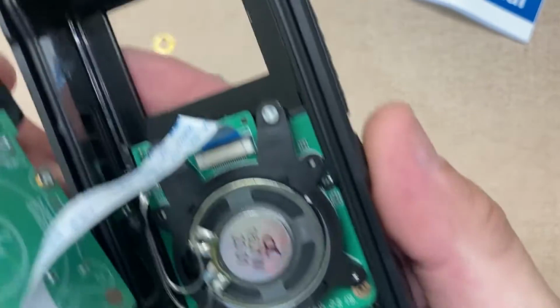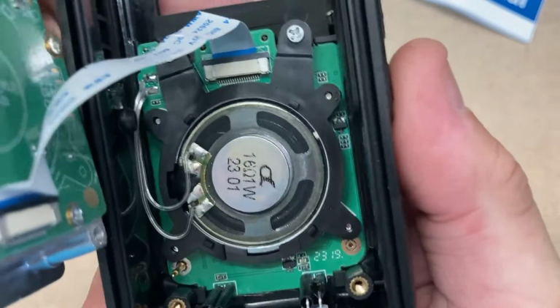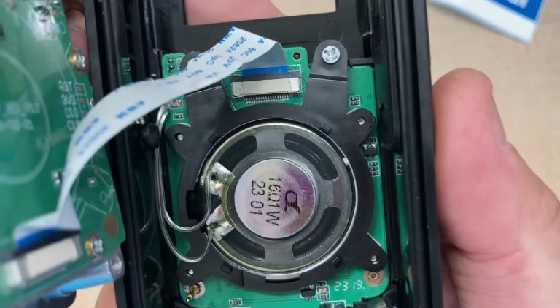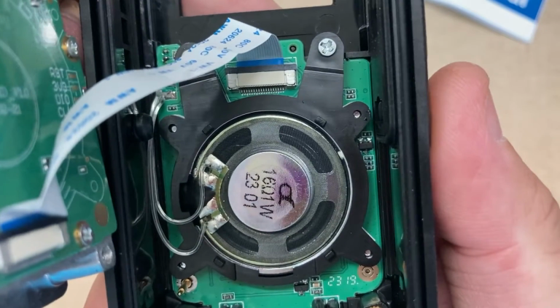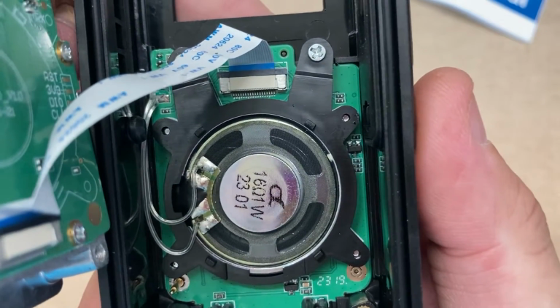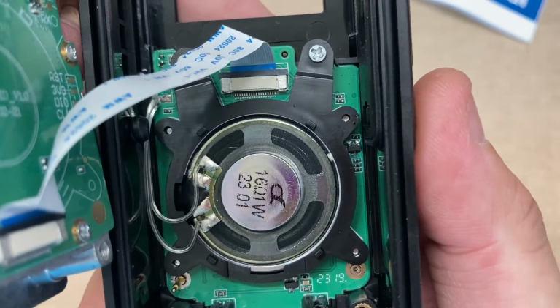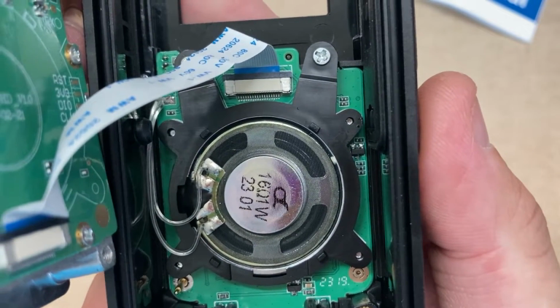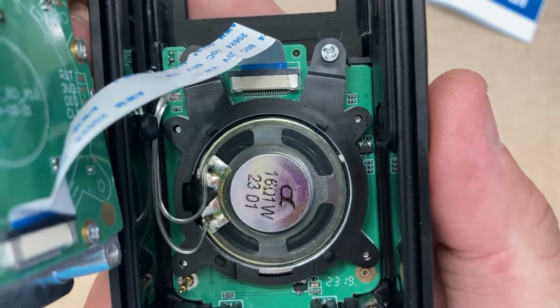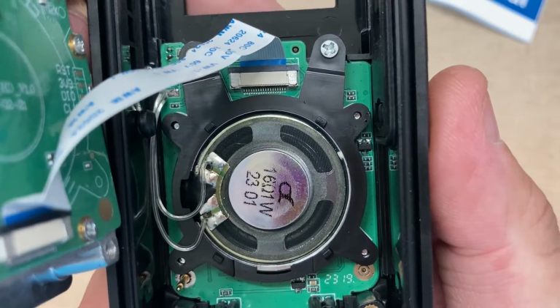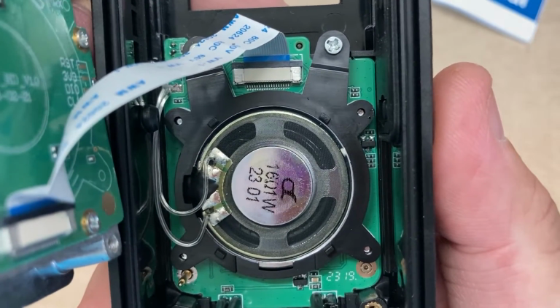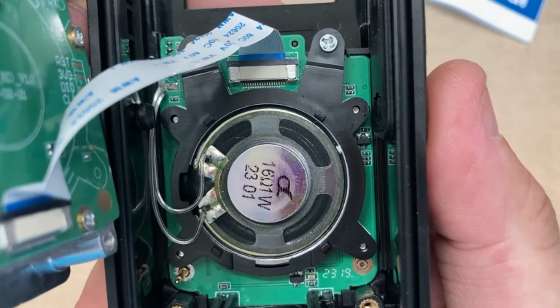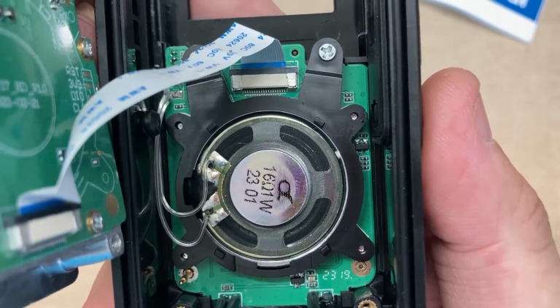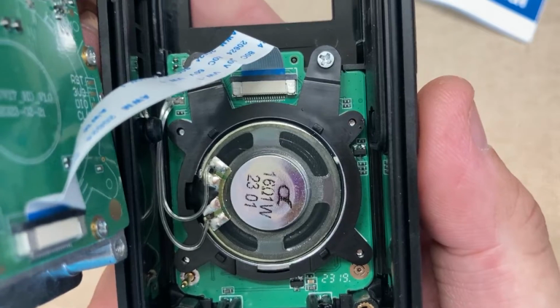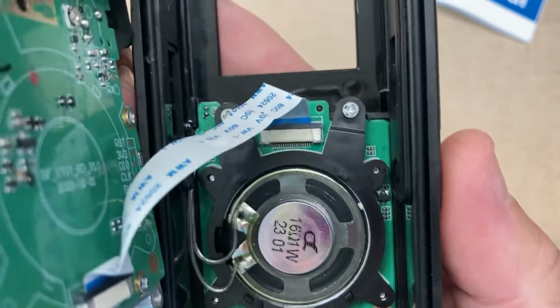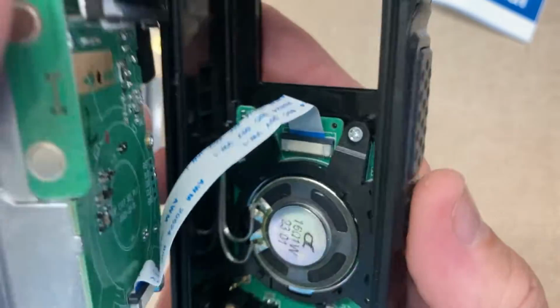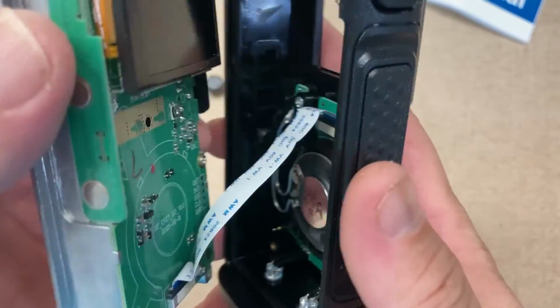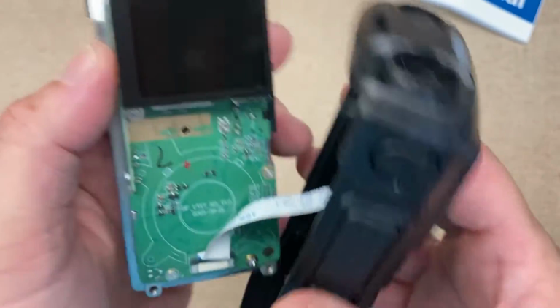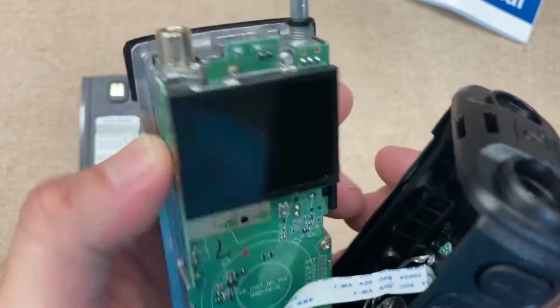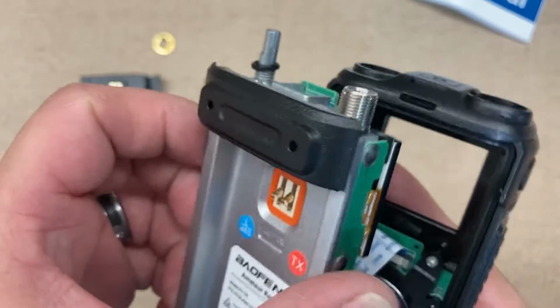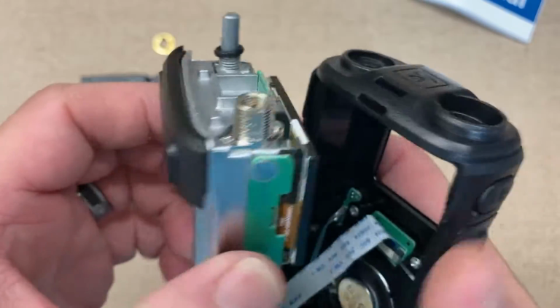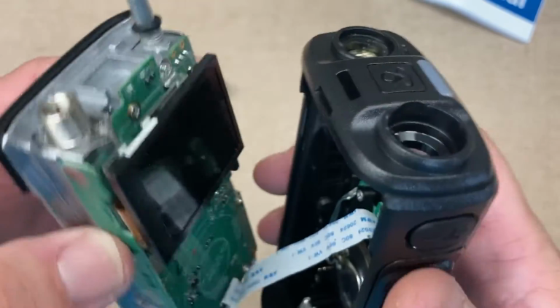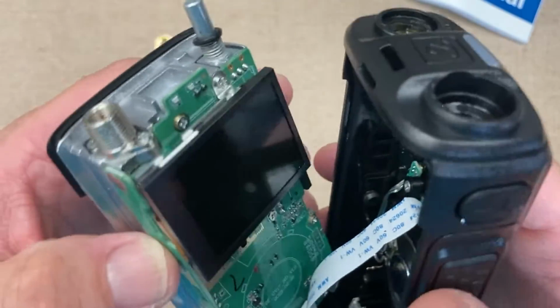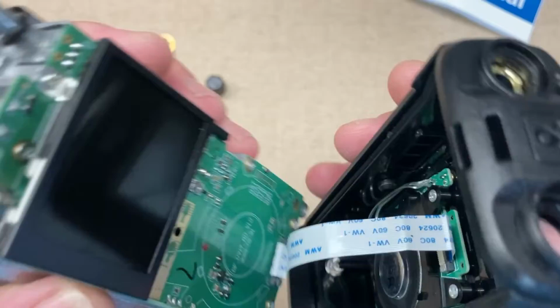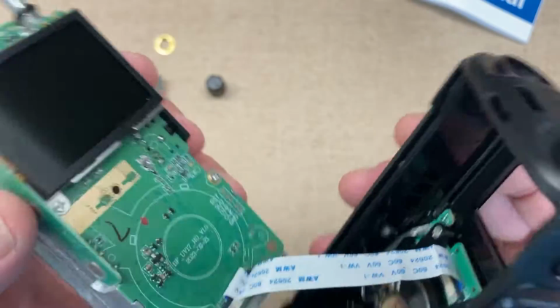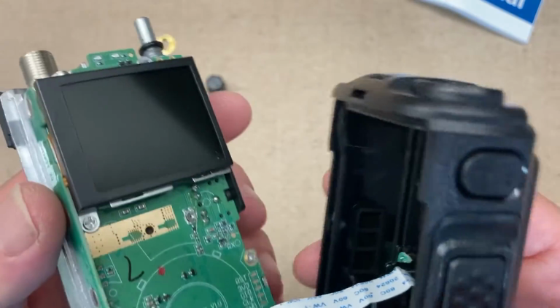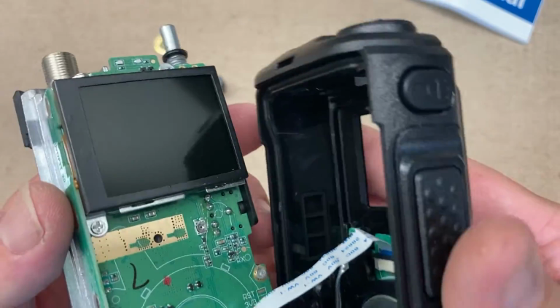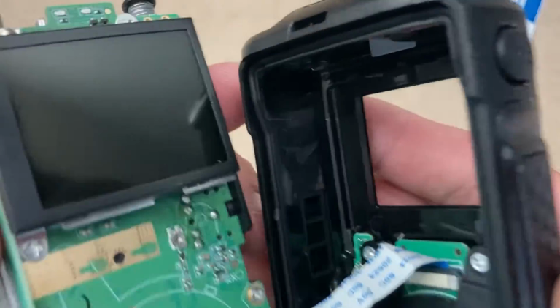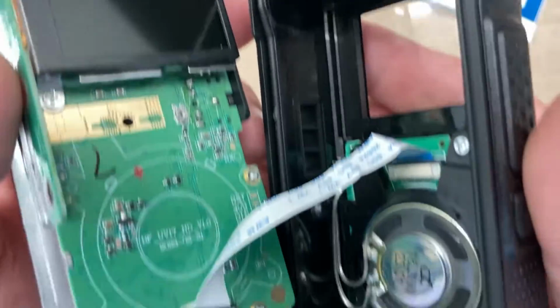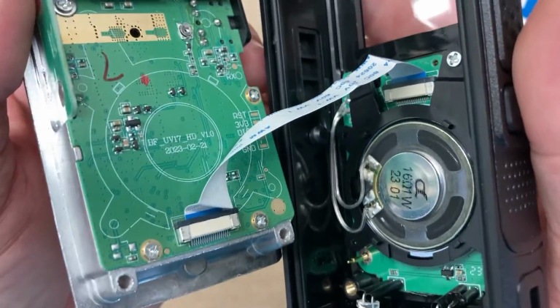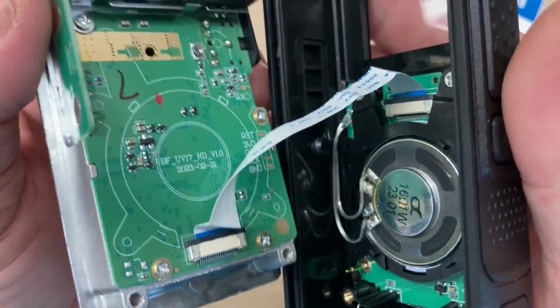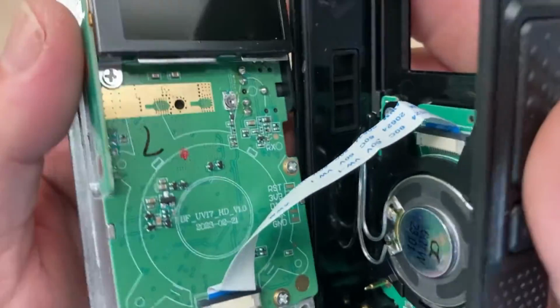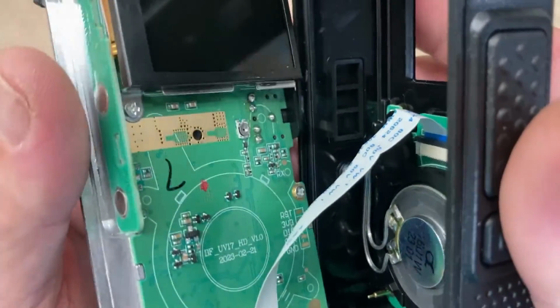The speaker is rated at 16 ohm, one watt. Now that ribbon cable can be taken off as well.